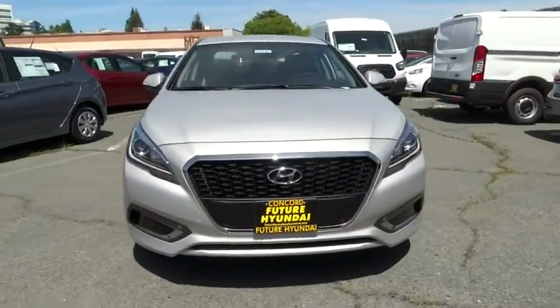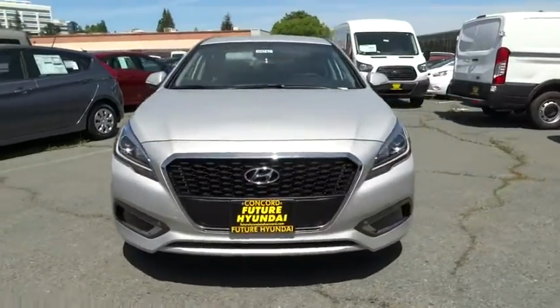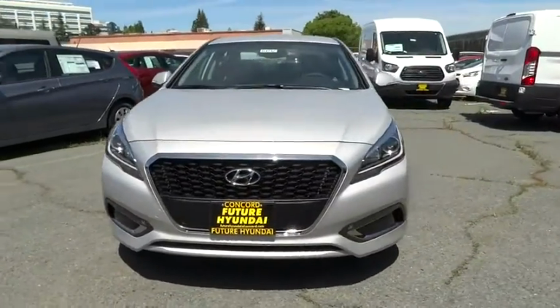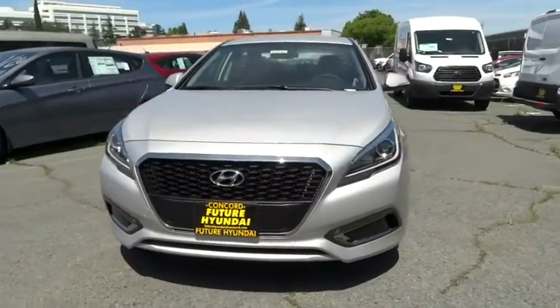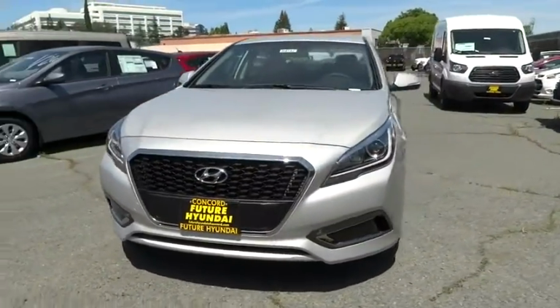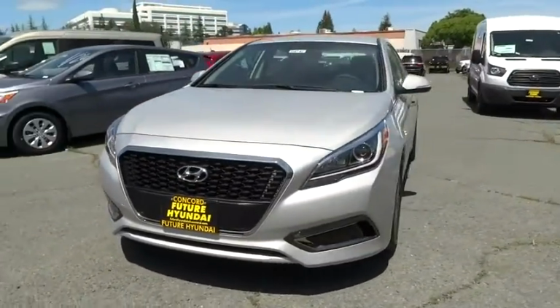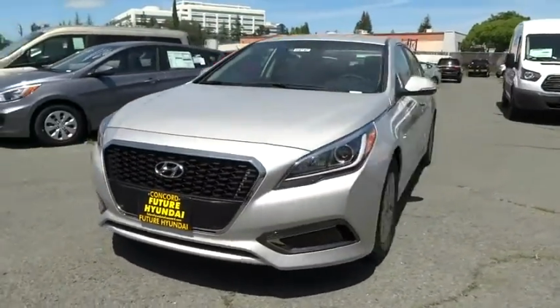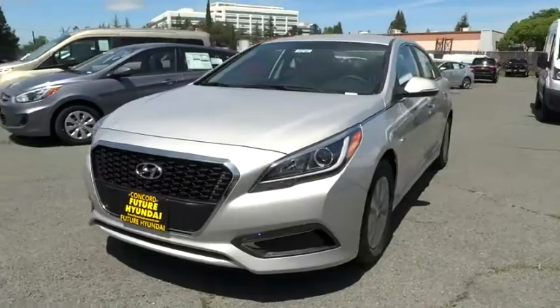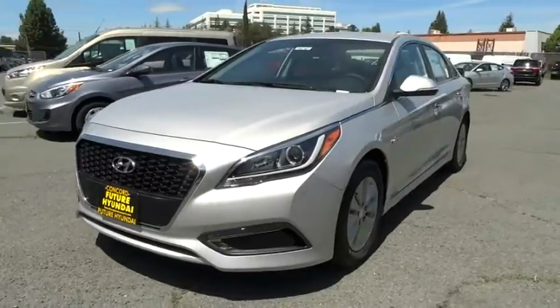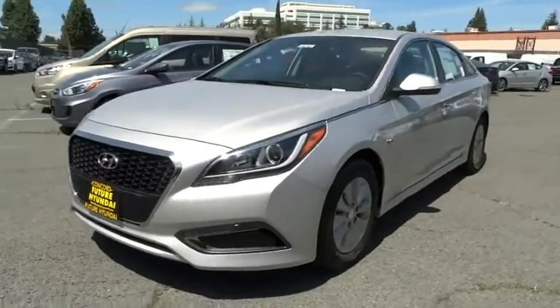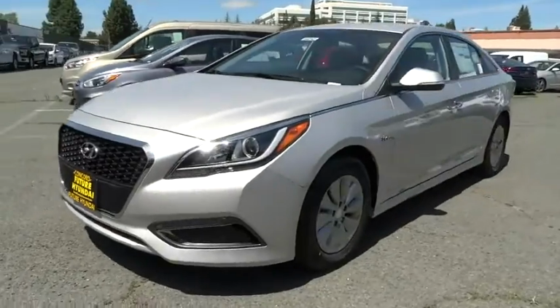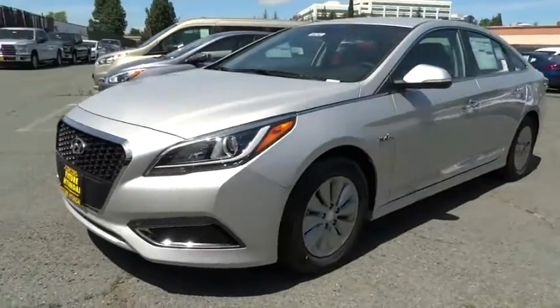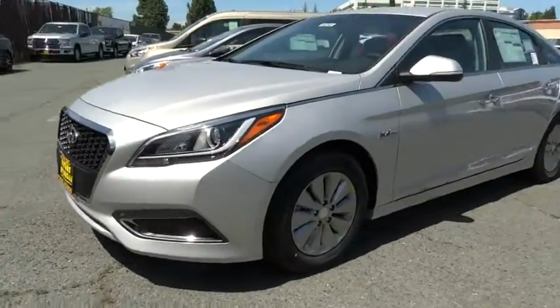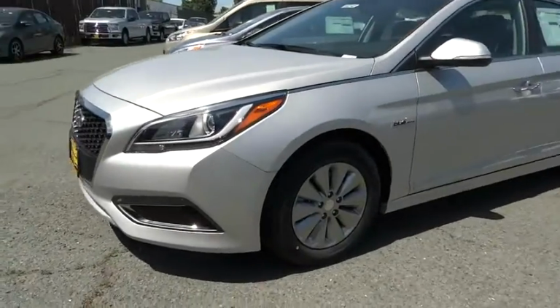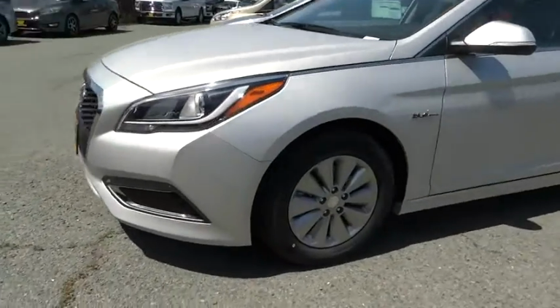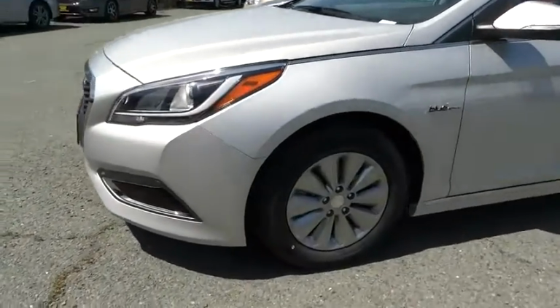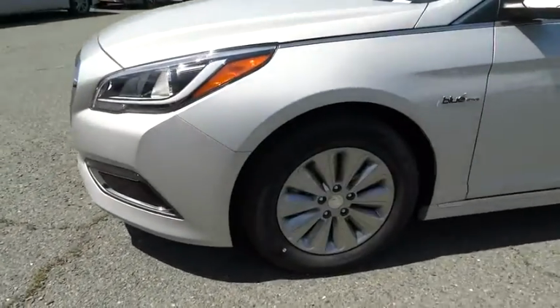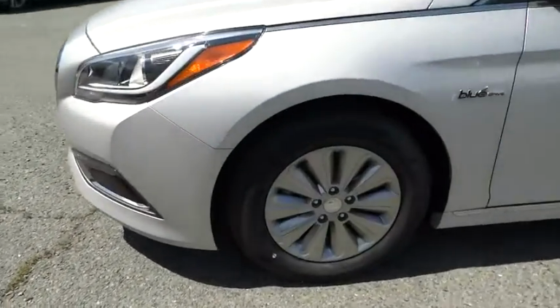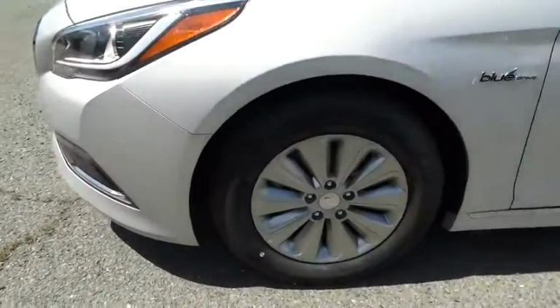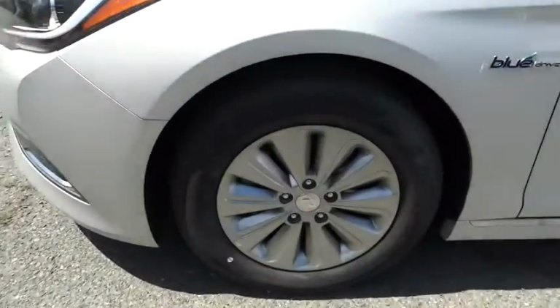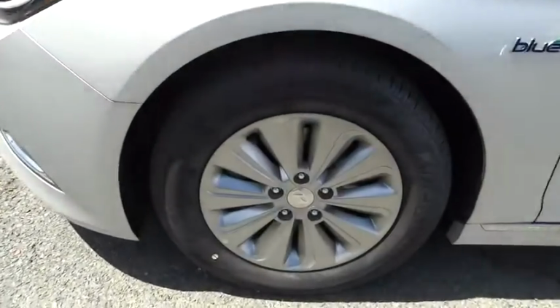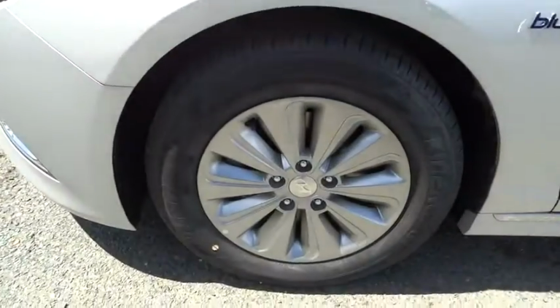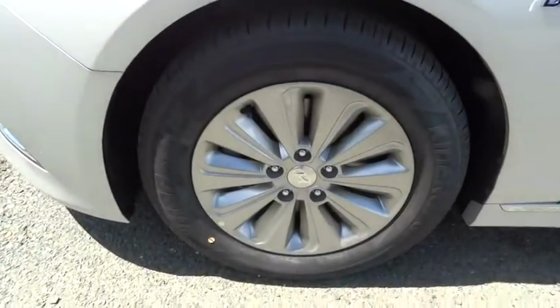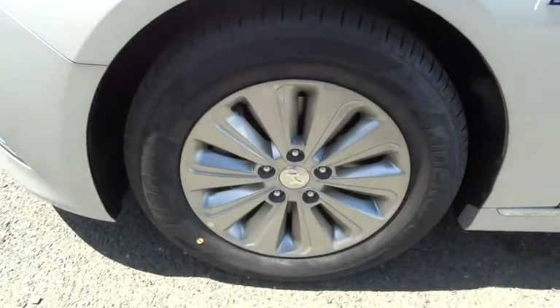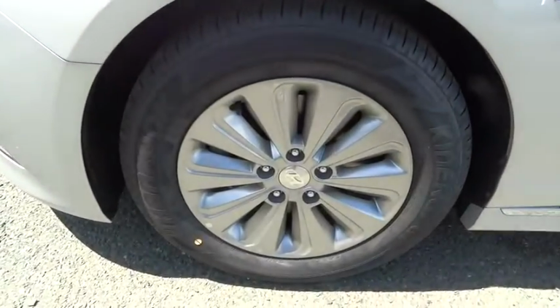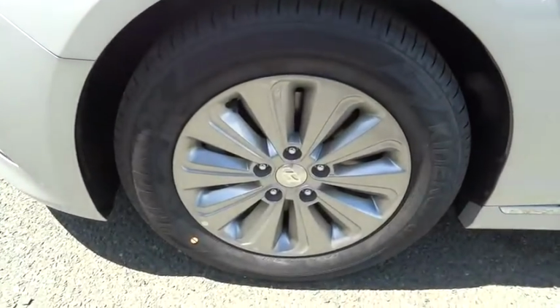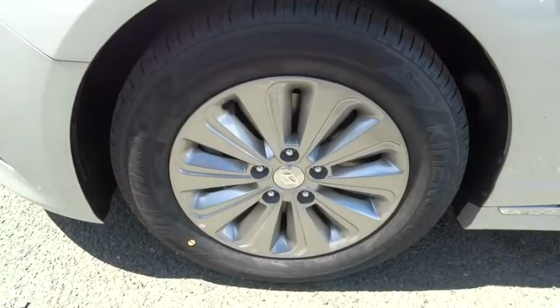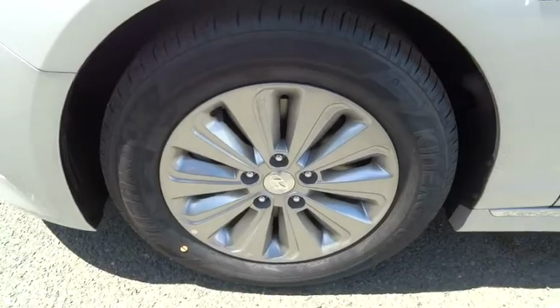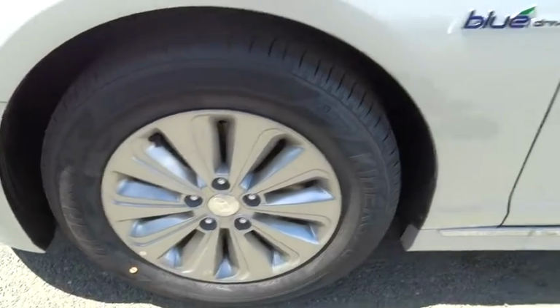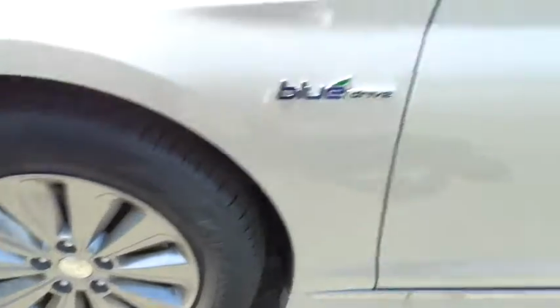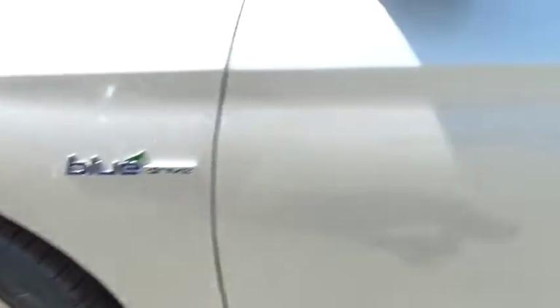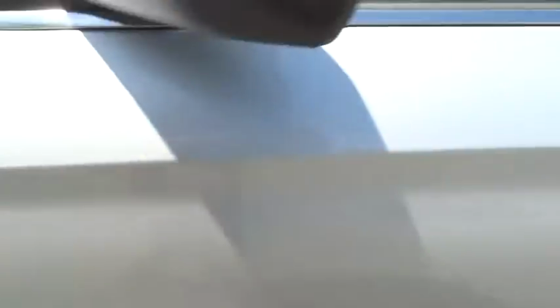Here are some of this vehicle's great options: backup camera, walk seat, low tire pressure warning. Your new ride is just a phone call away.